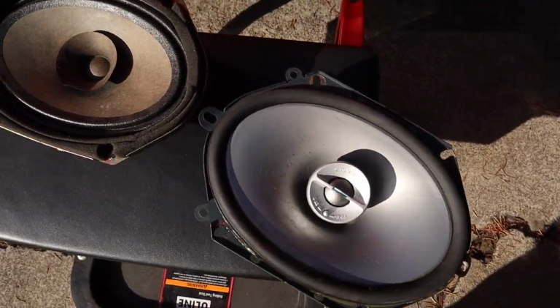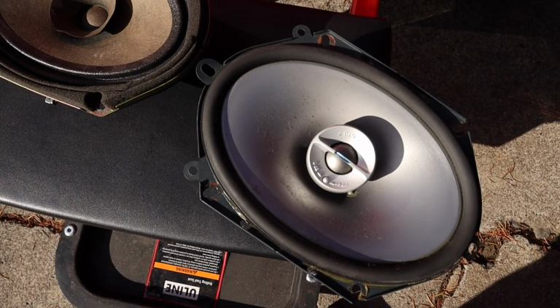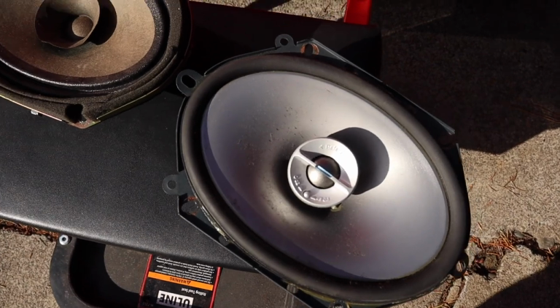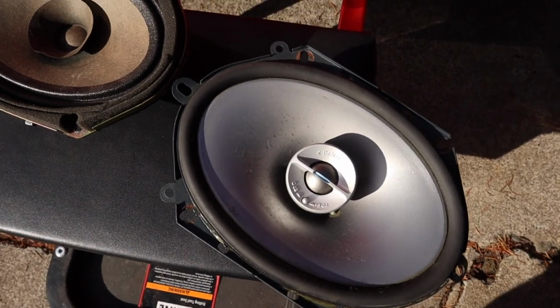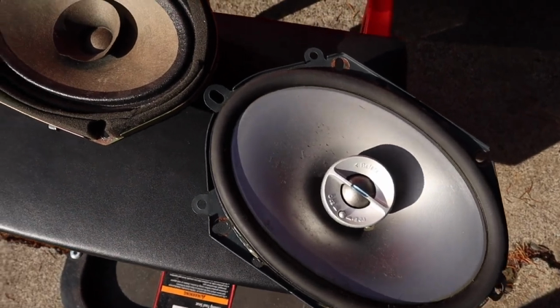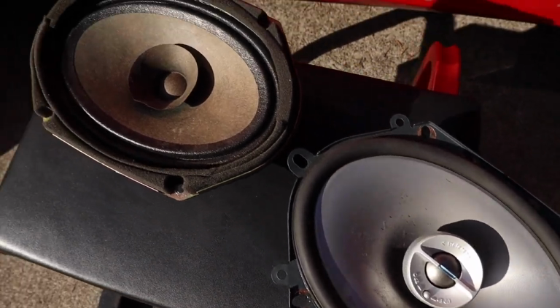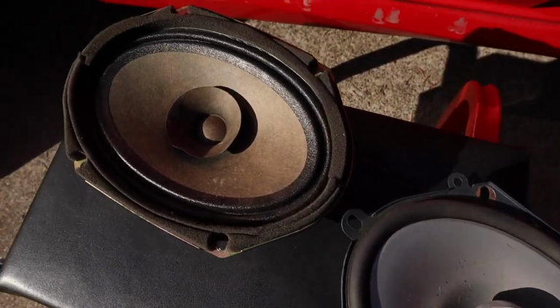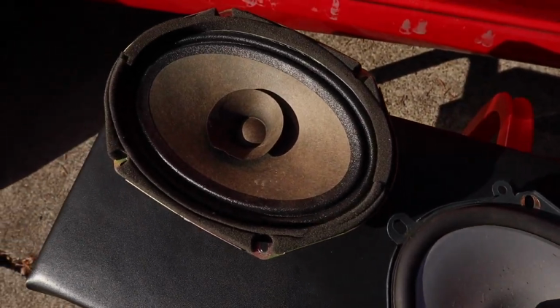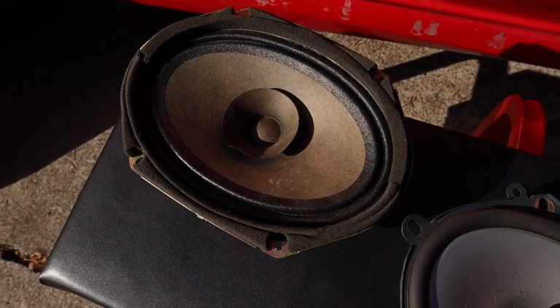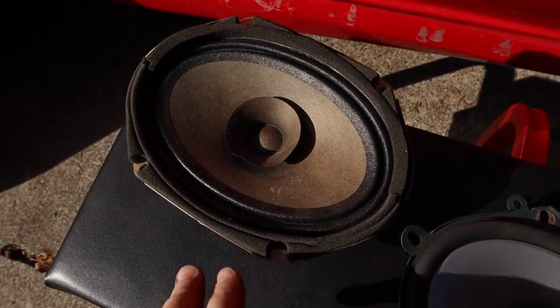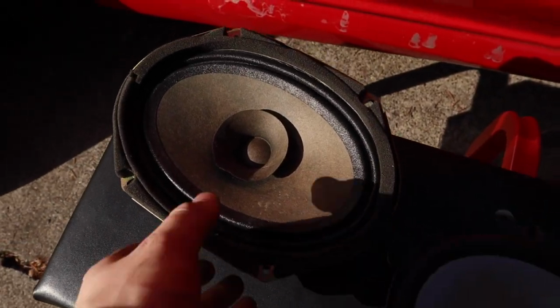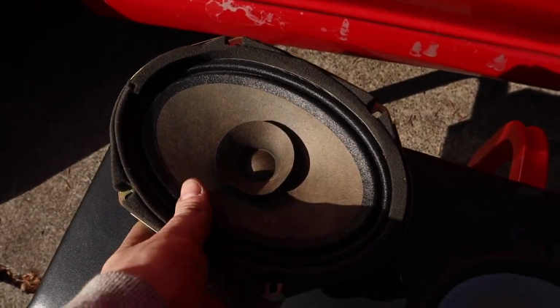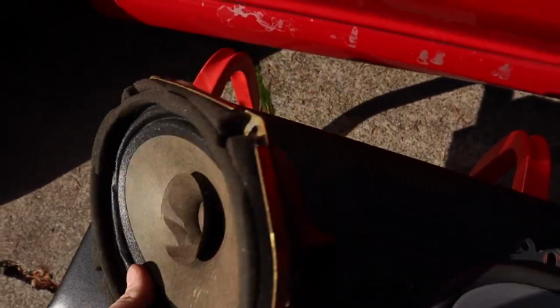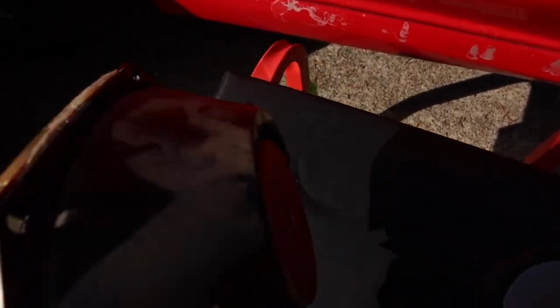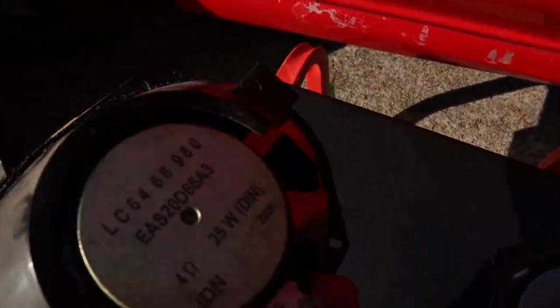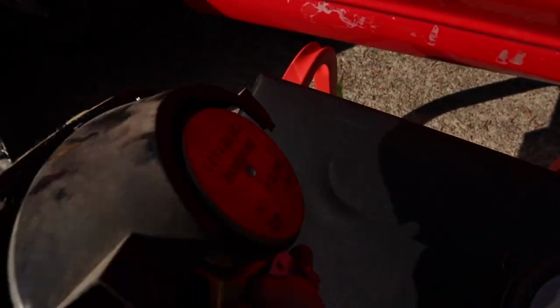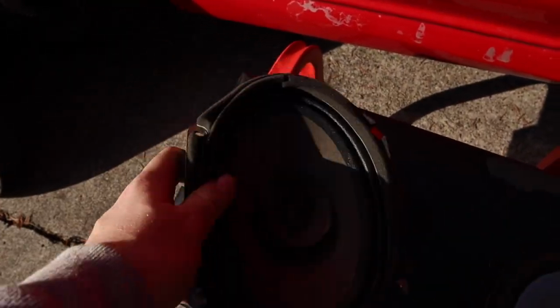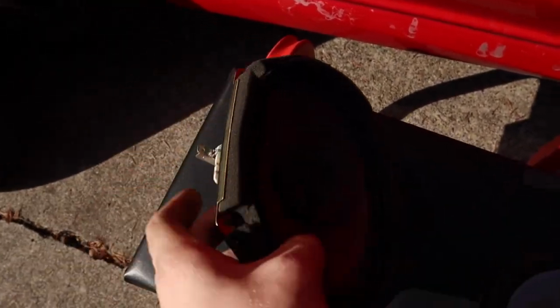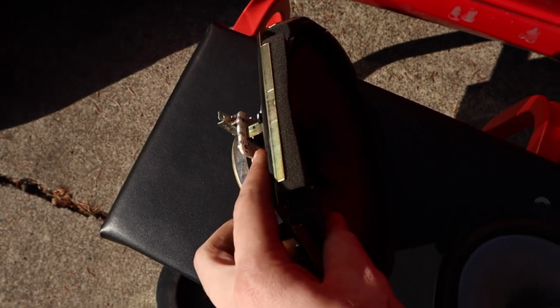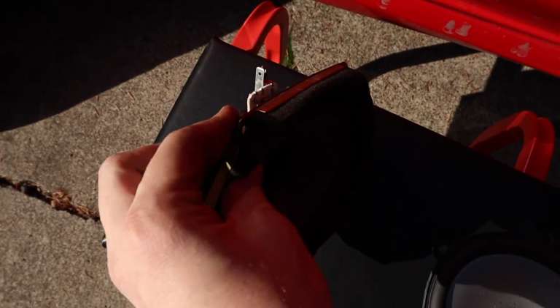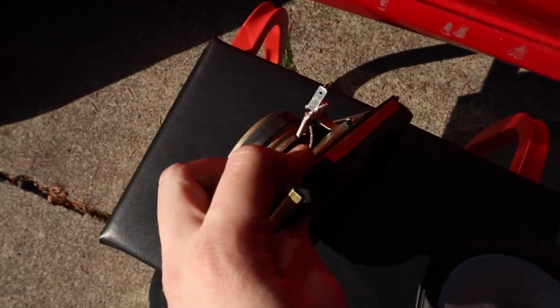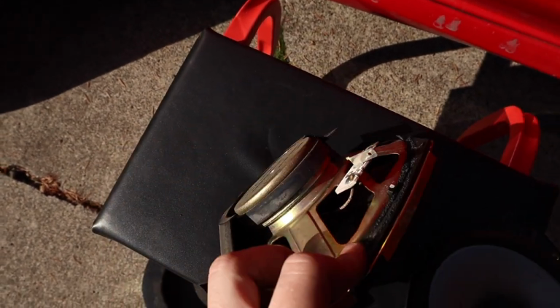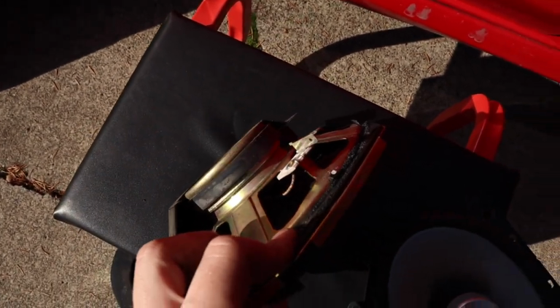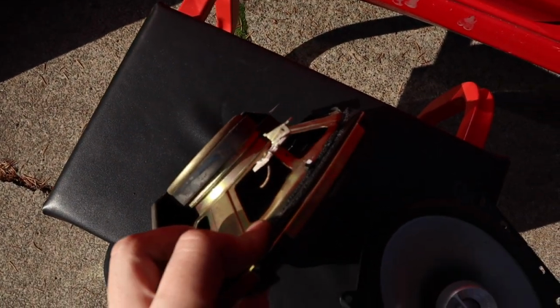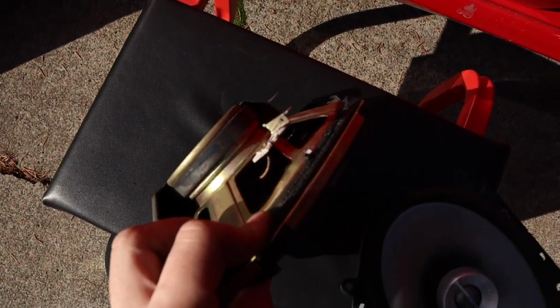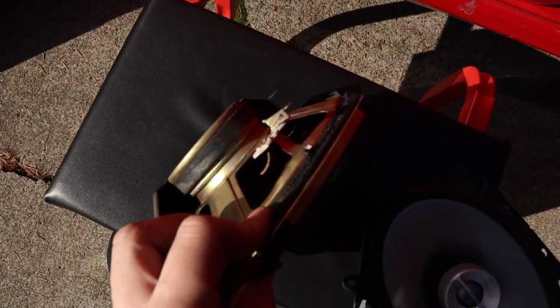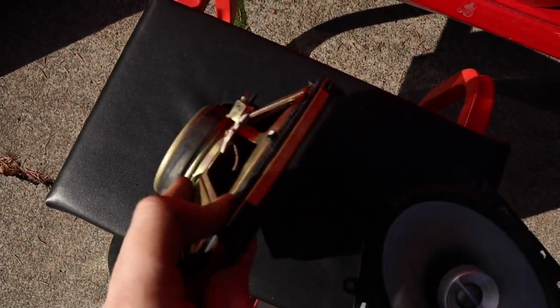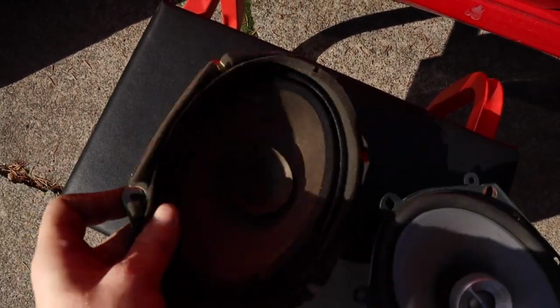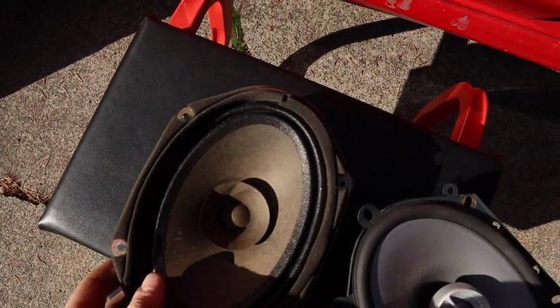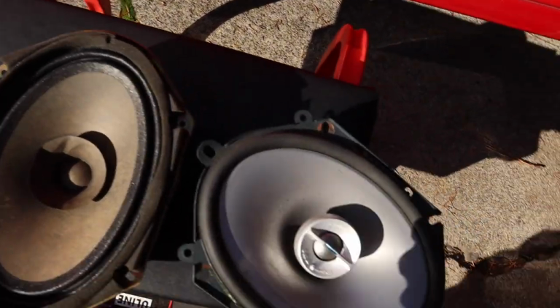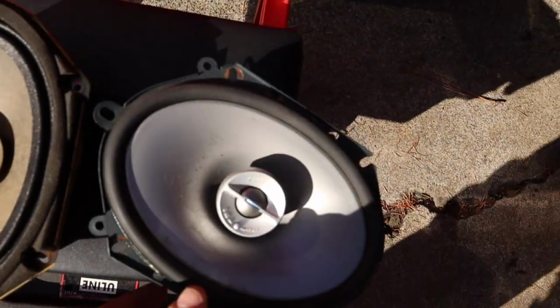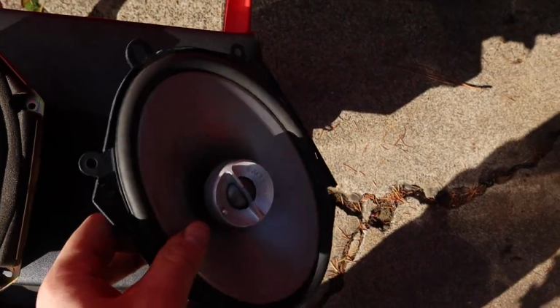Here's the difference between the speakers — obviously these new ones look a lot cooler, they just look a little bit better. And here's the old one.